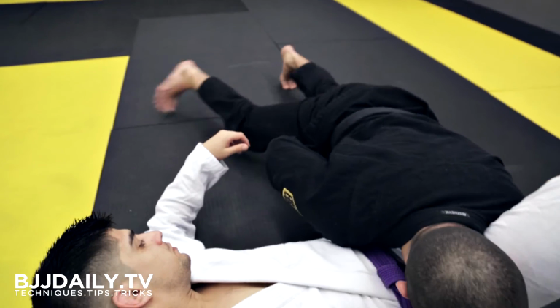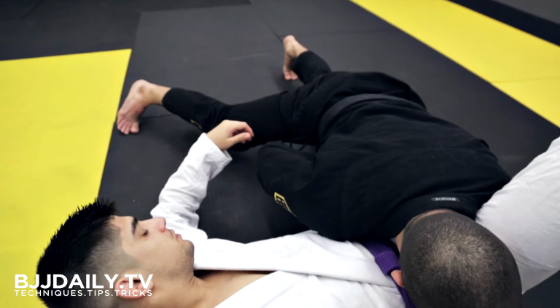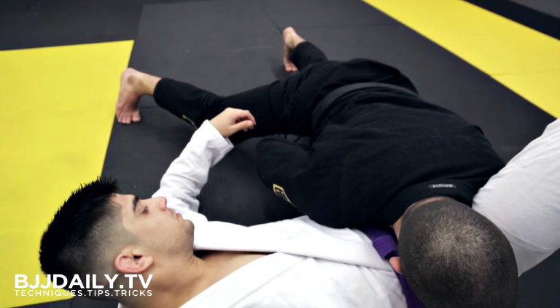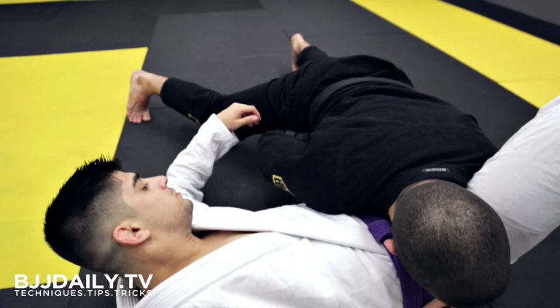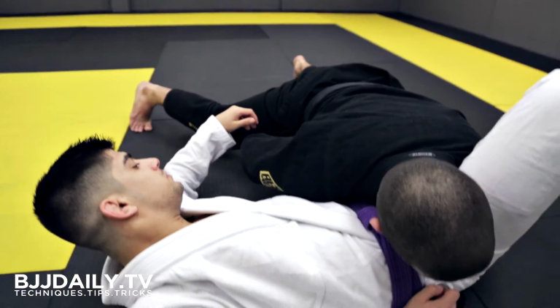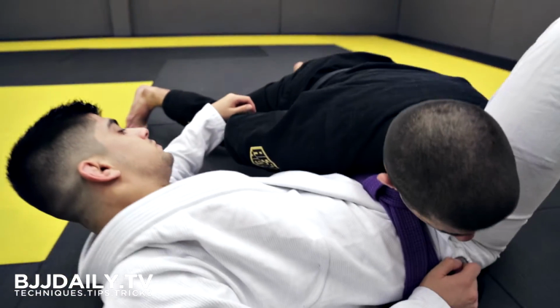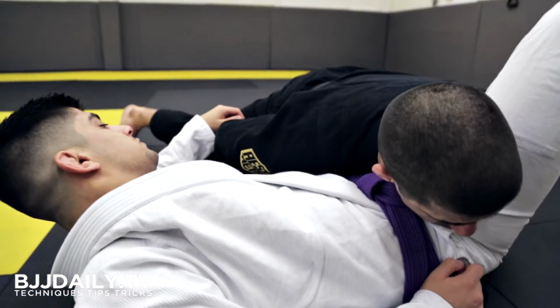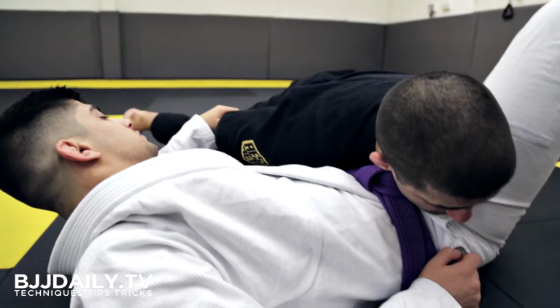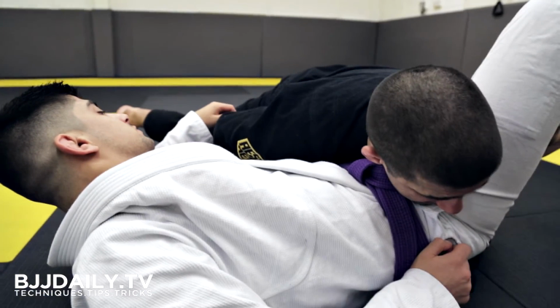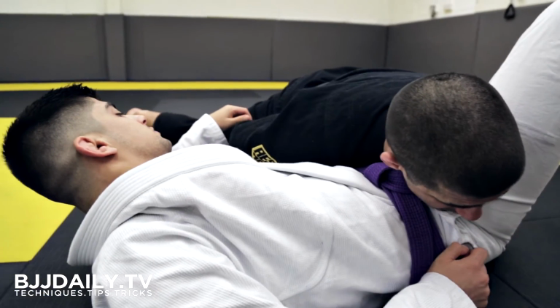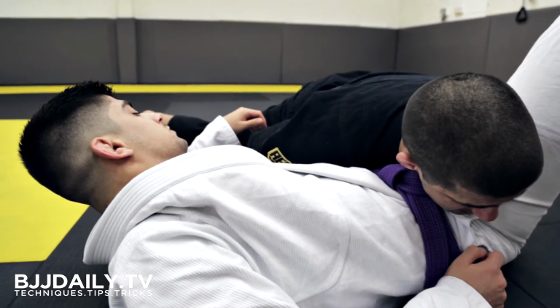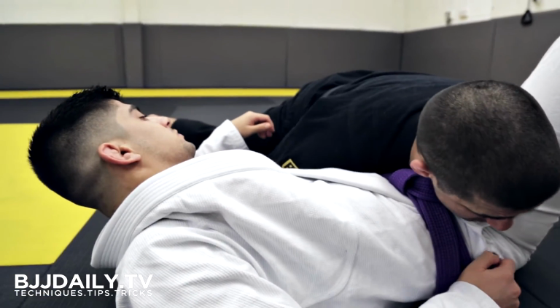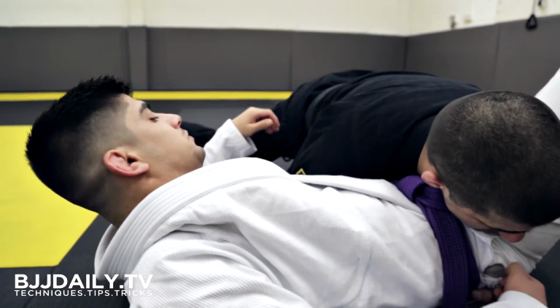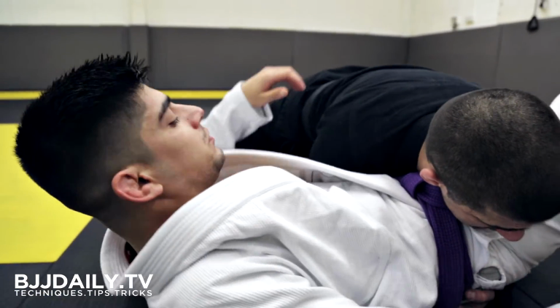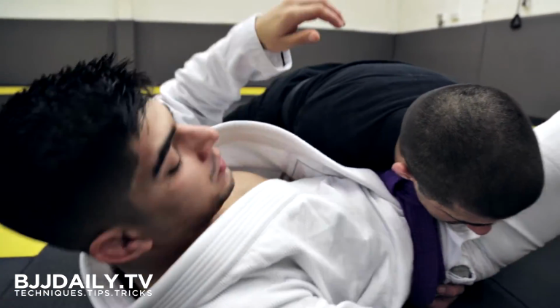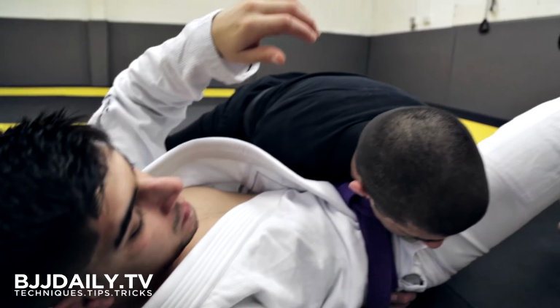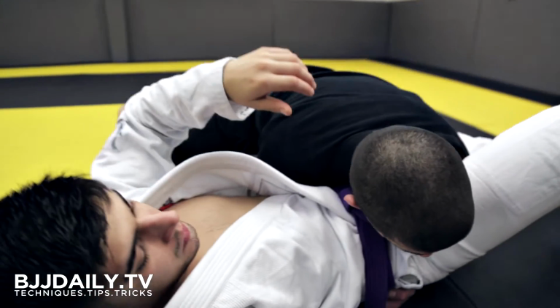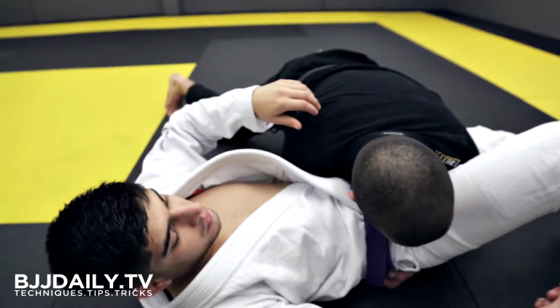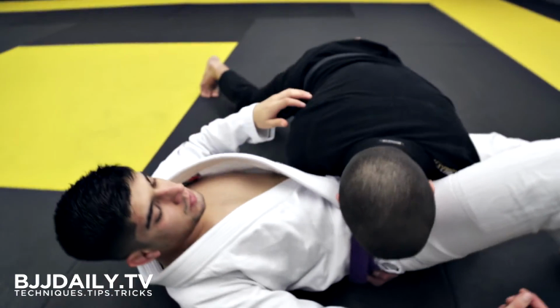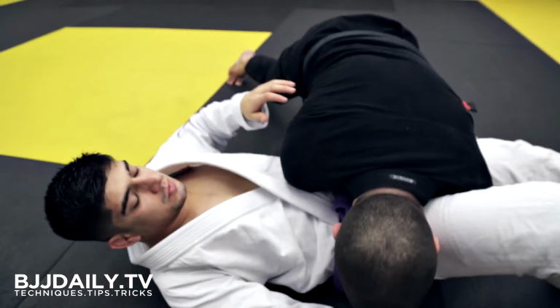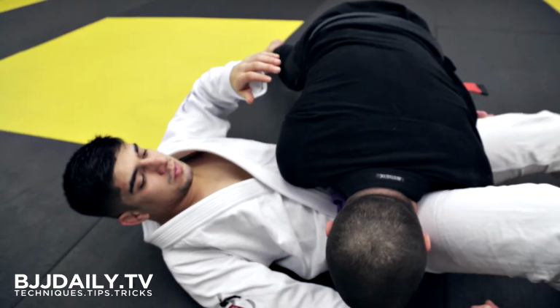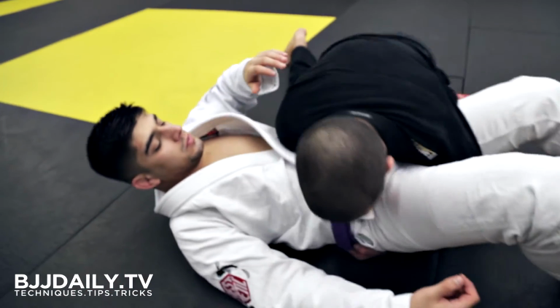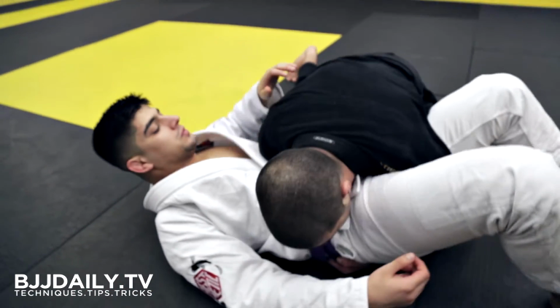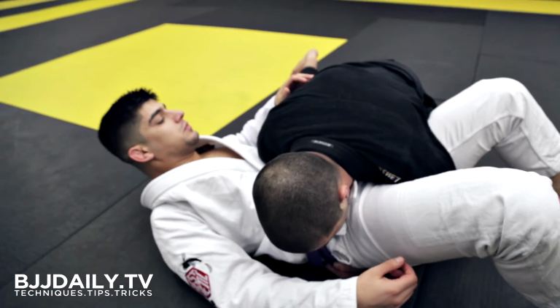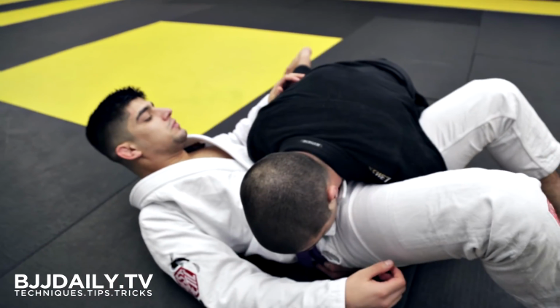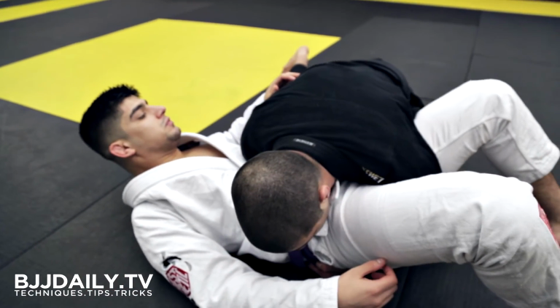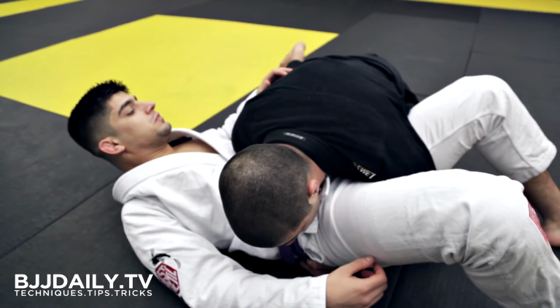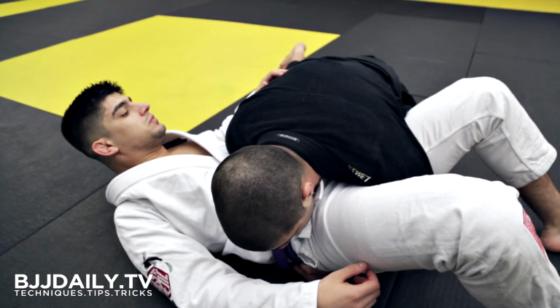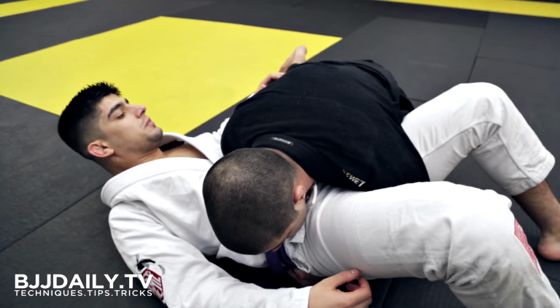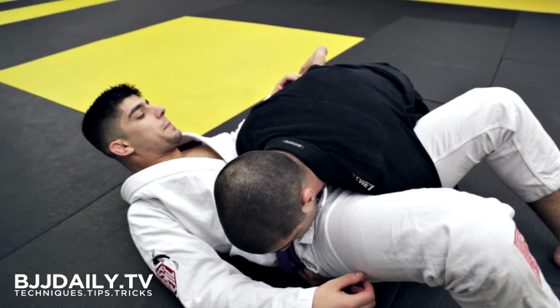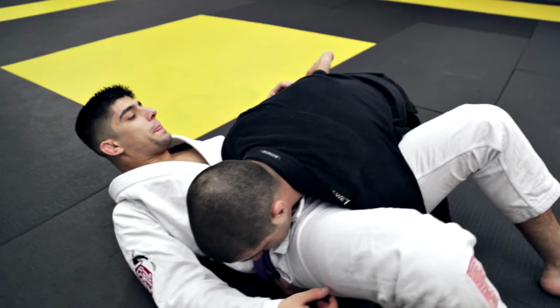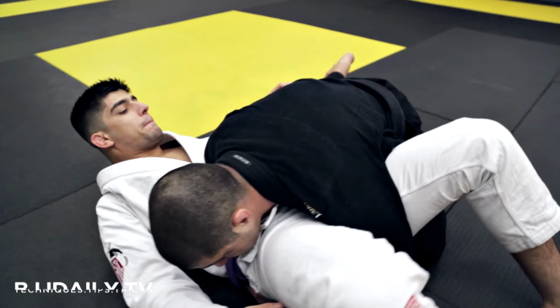As I'm walking over the top, I'm going to use my hand on his side to push his leg to the side, then bring my knee tight to the hip.